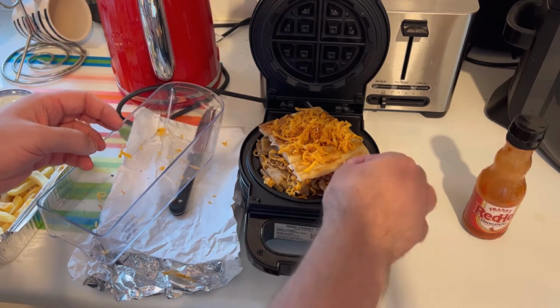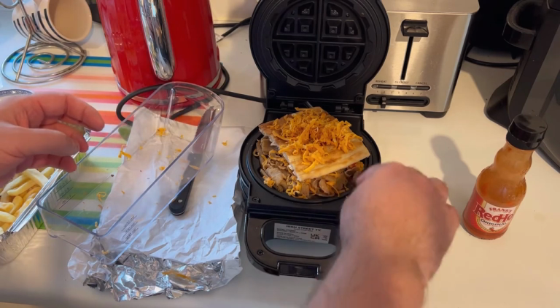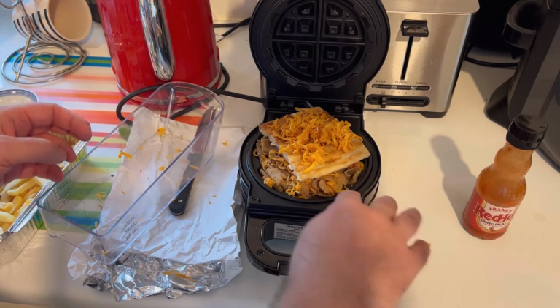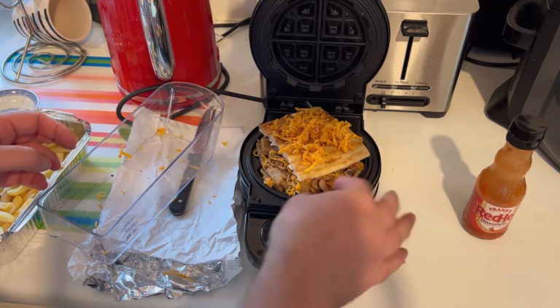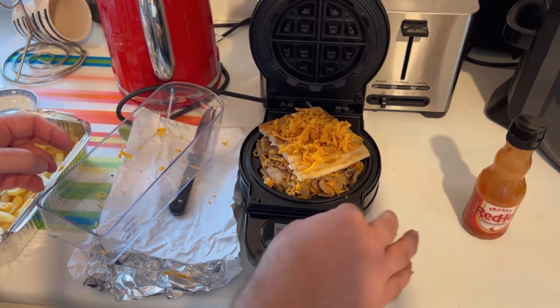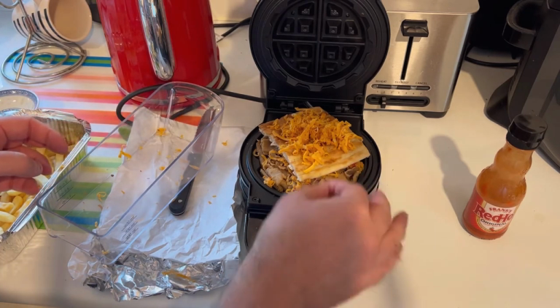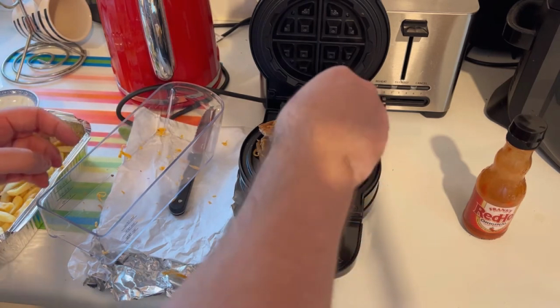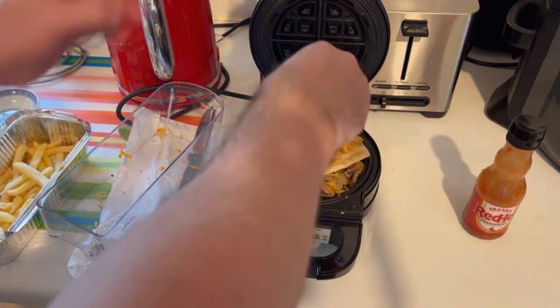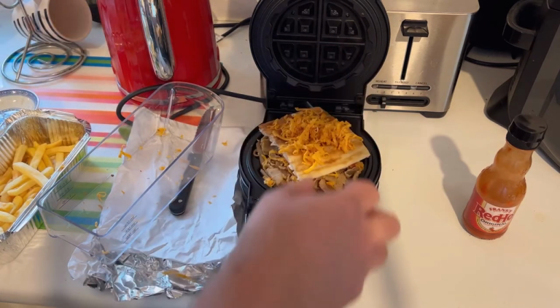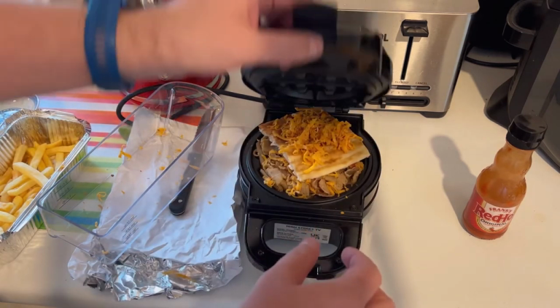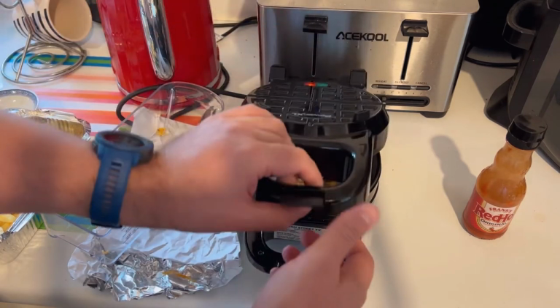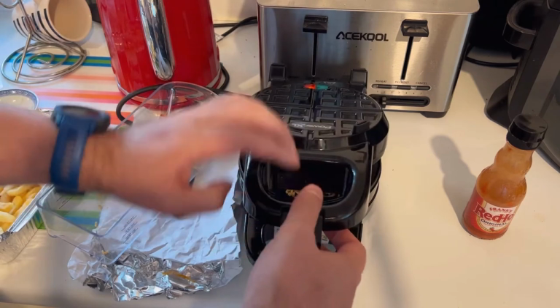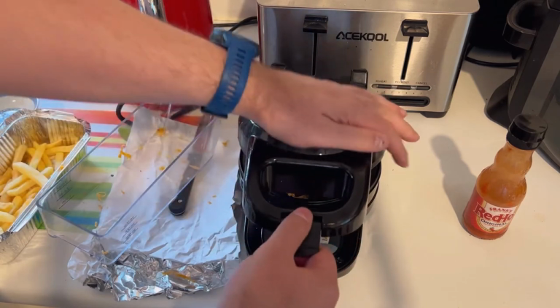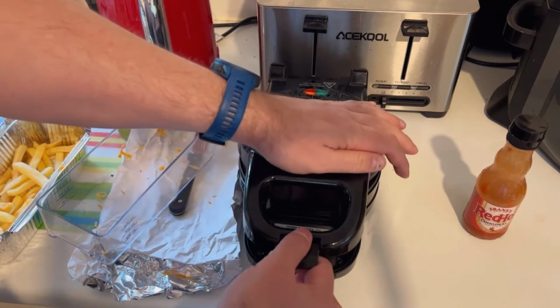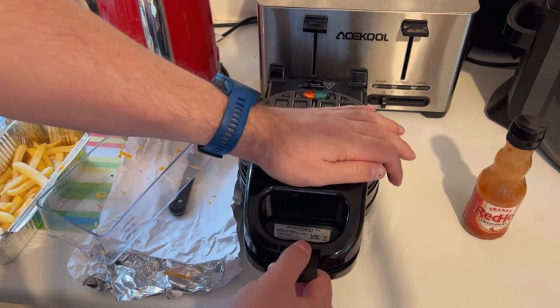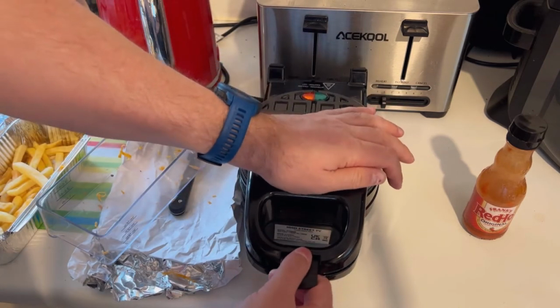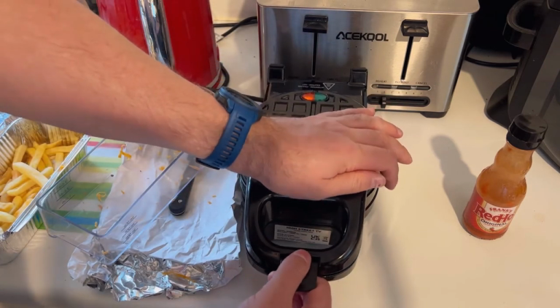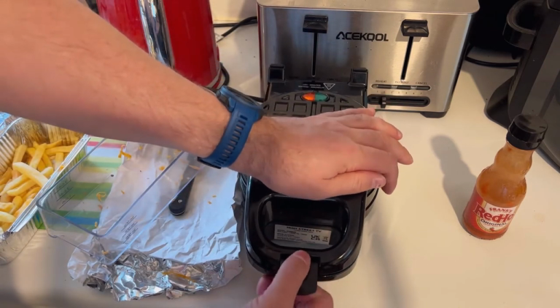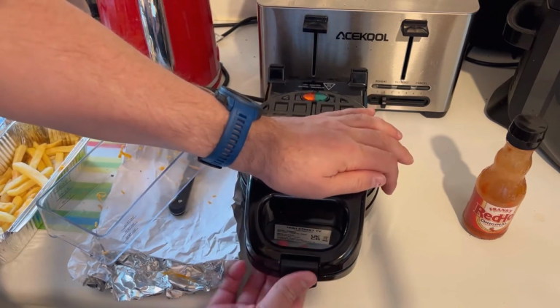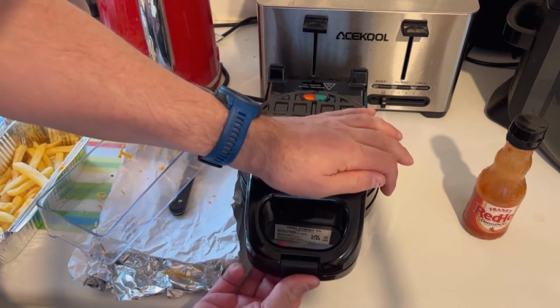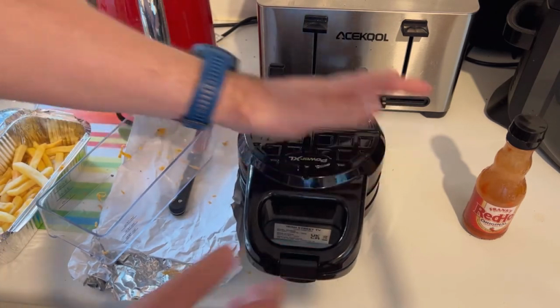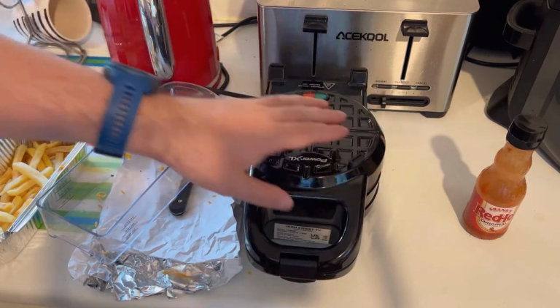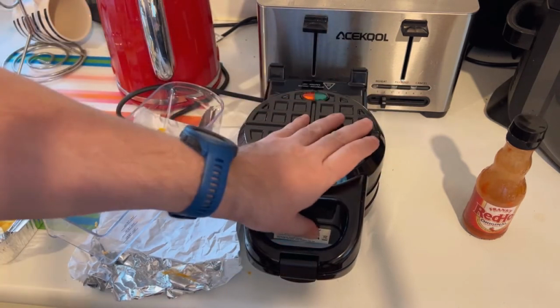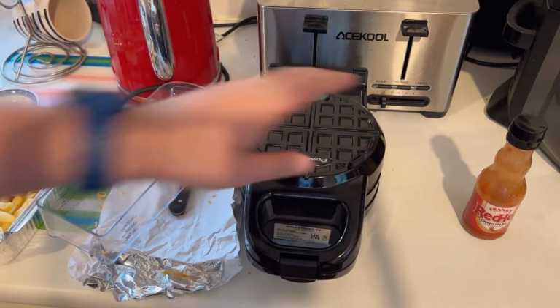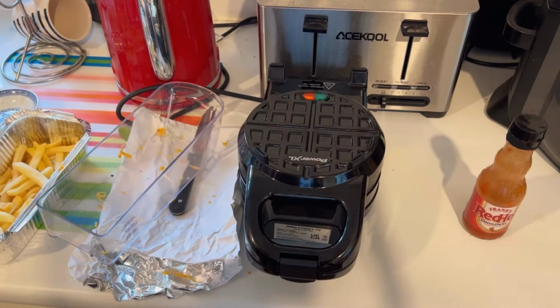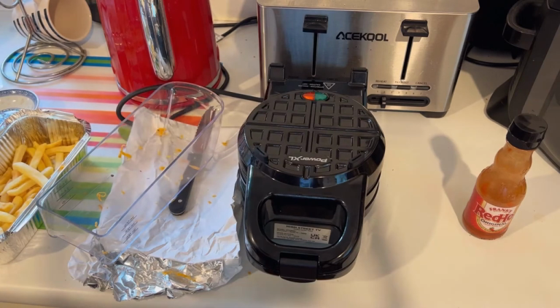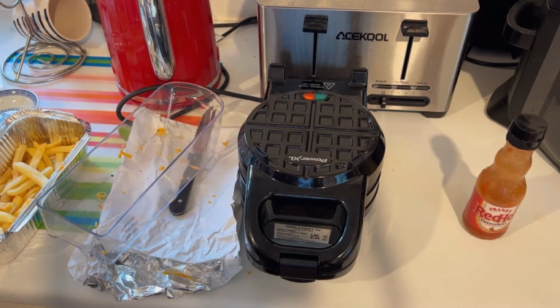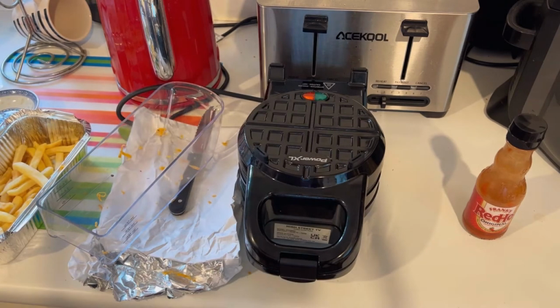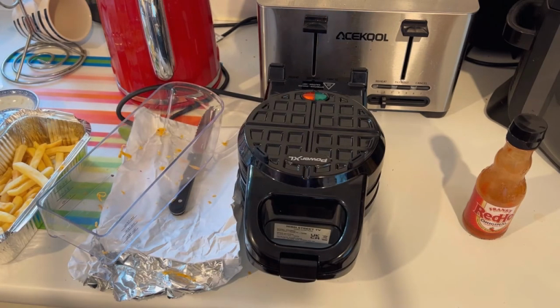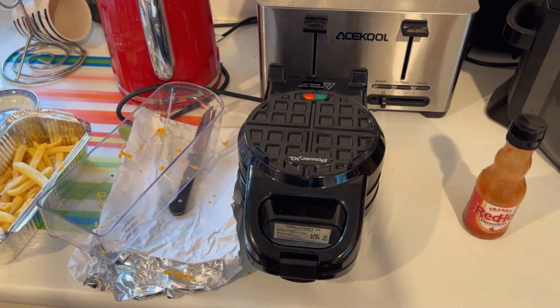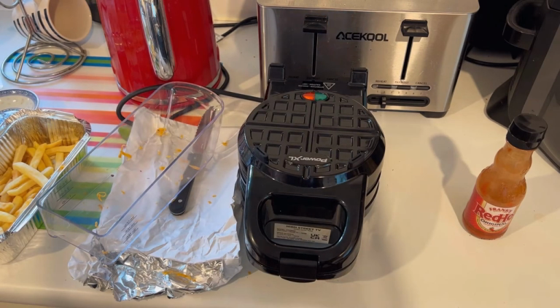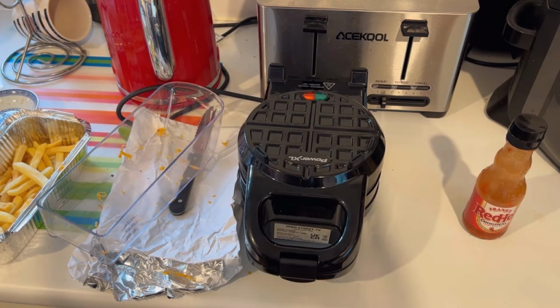Oh, I can feel it getting hot already. Yeah, it's starting to melt the cheese already. Let's get the lid down on it — oh, there we go. Right, and we'll be back in a couple of minutes to see what this looks like.